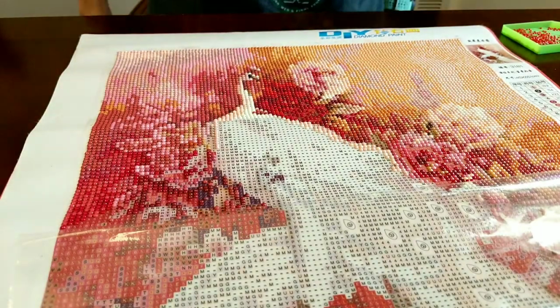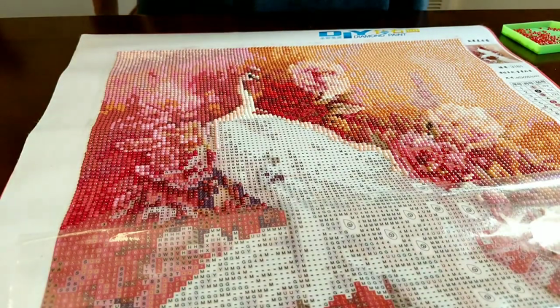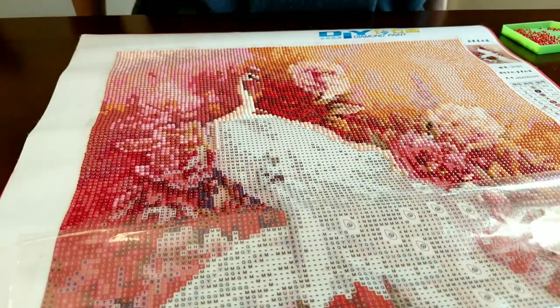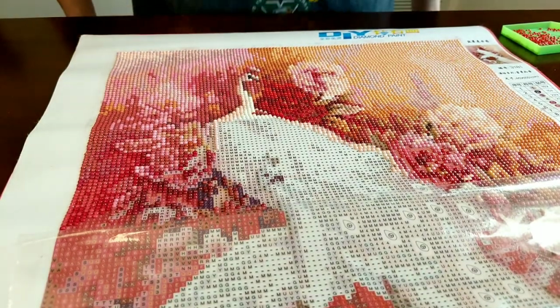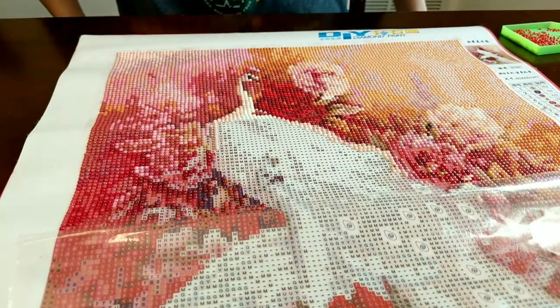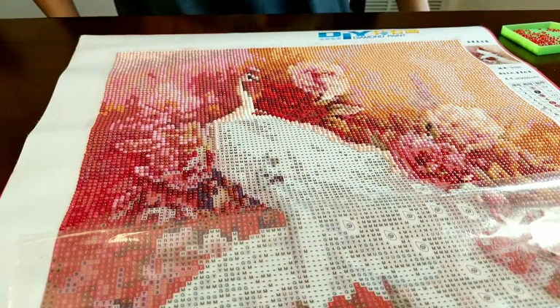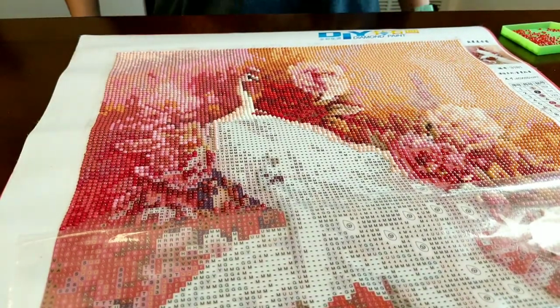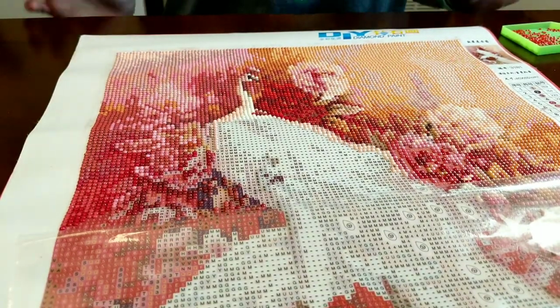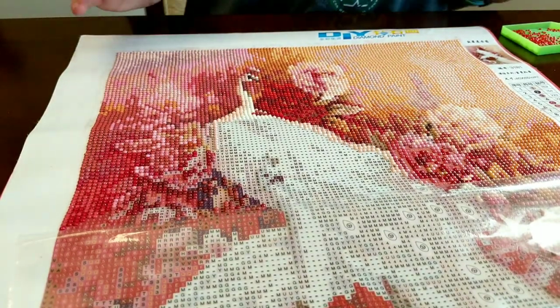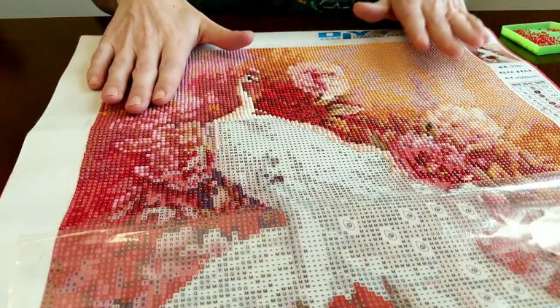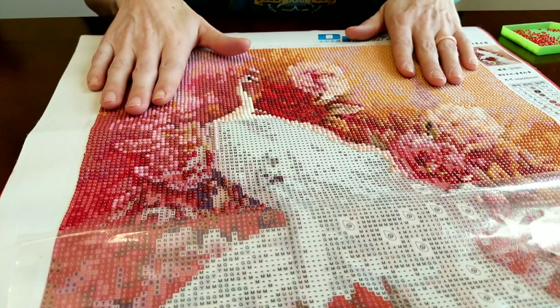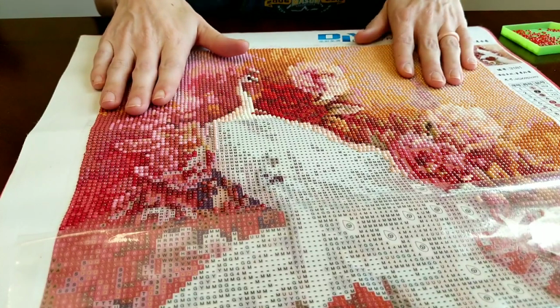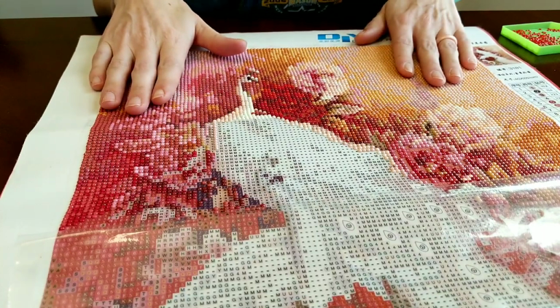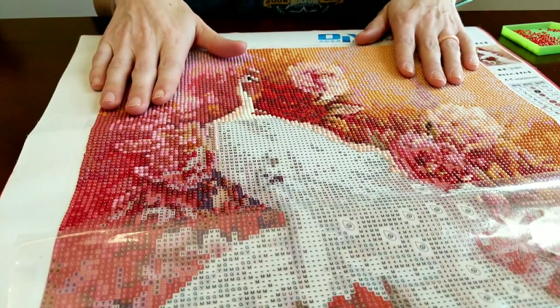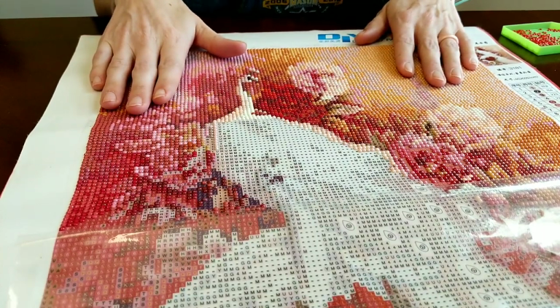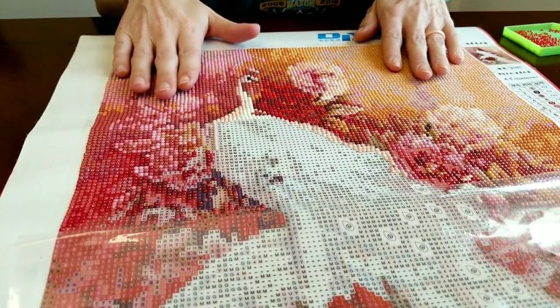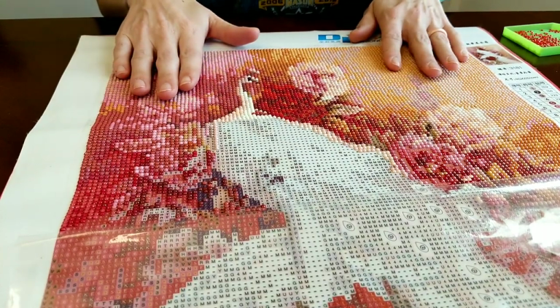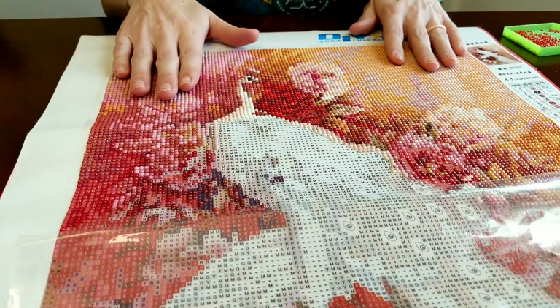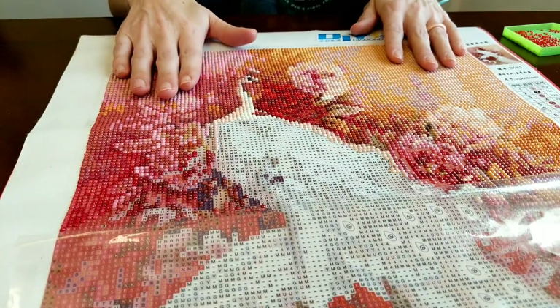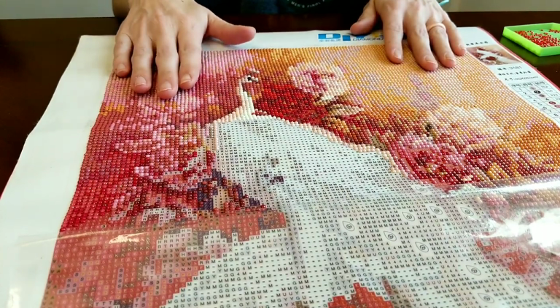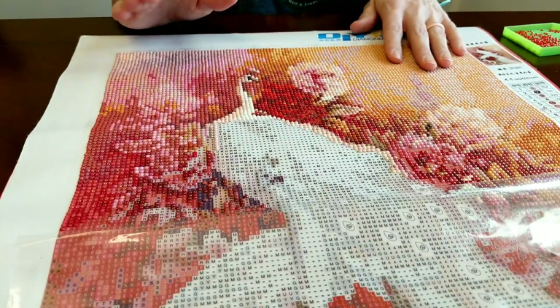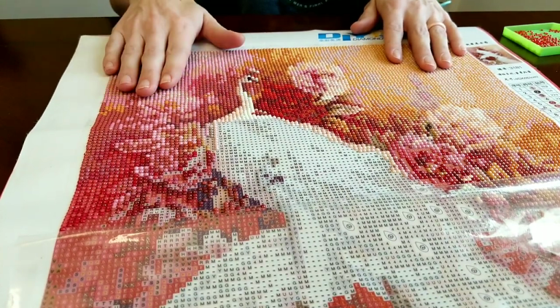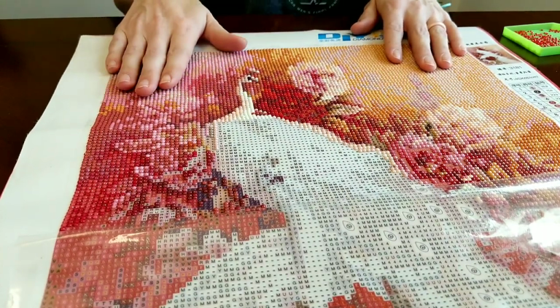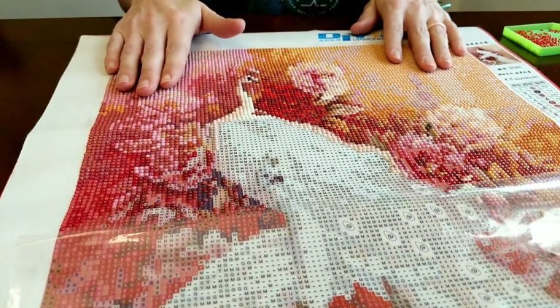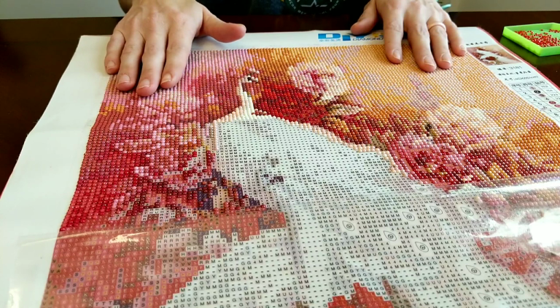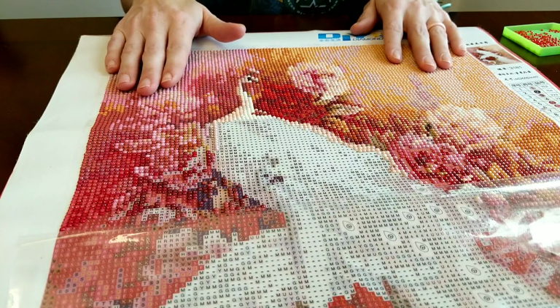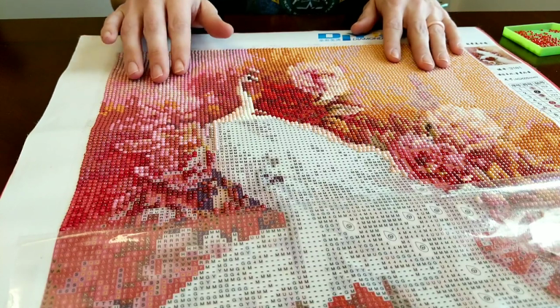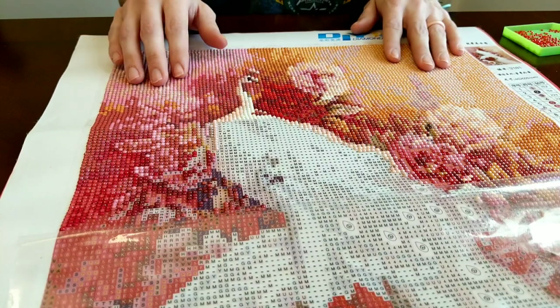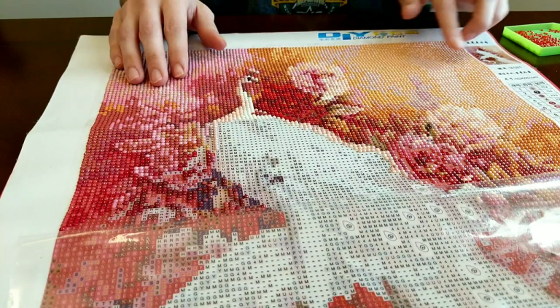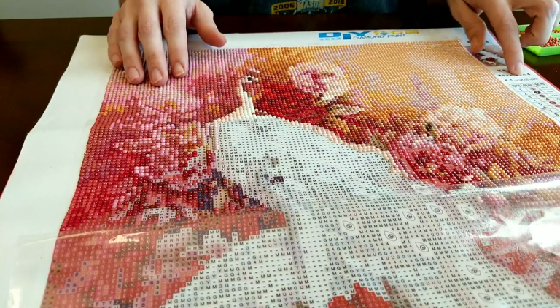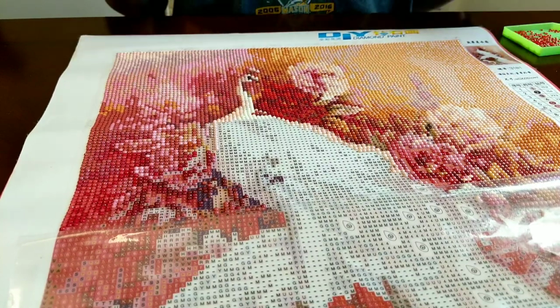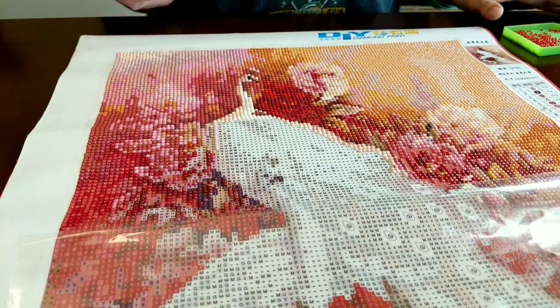Hi everybody, welcome back to my channel. This is my second drill-with-me for my peacock circular drill. It's a 40 by 65 centimeter canvas.